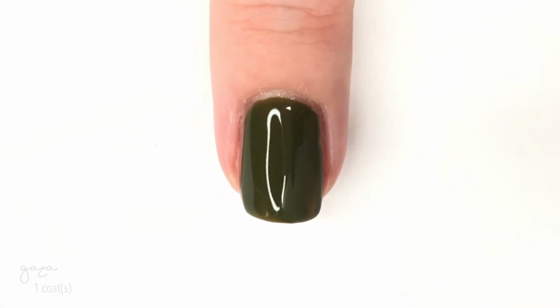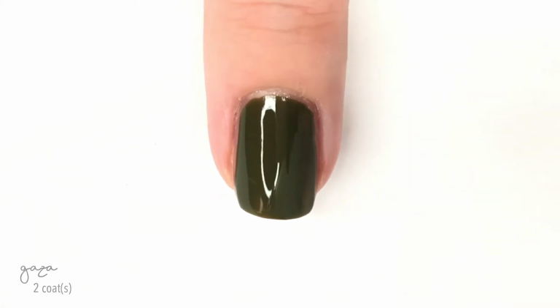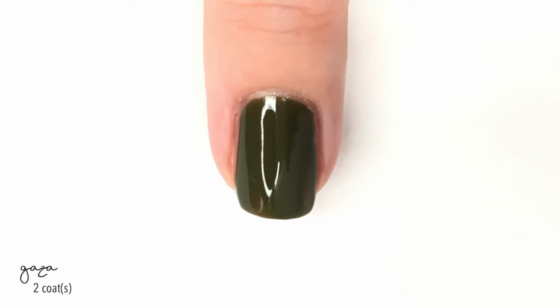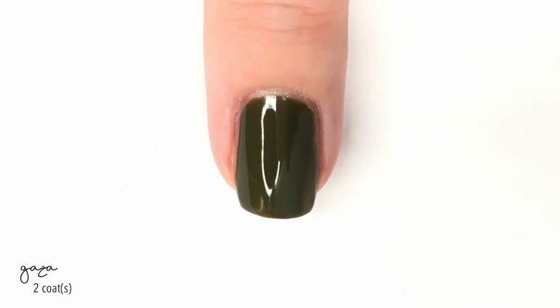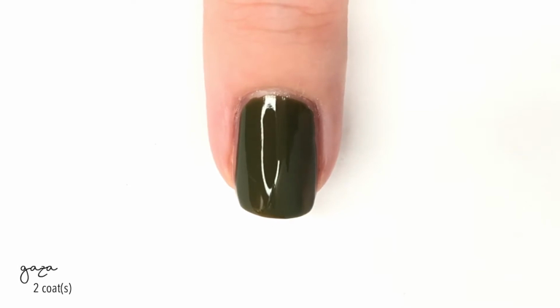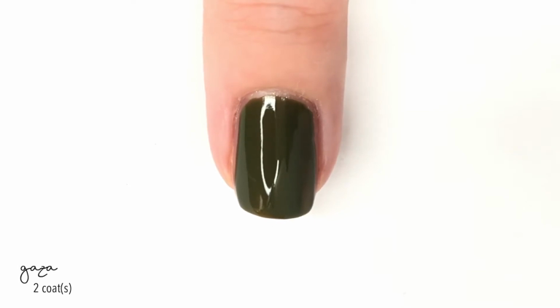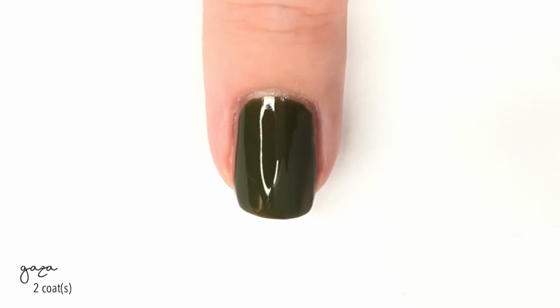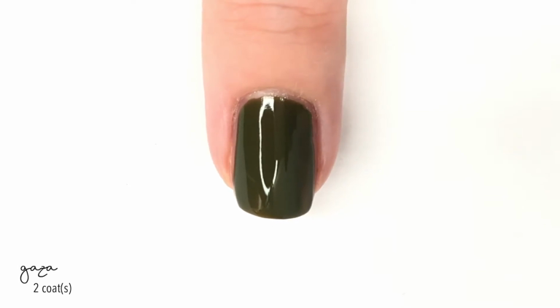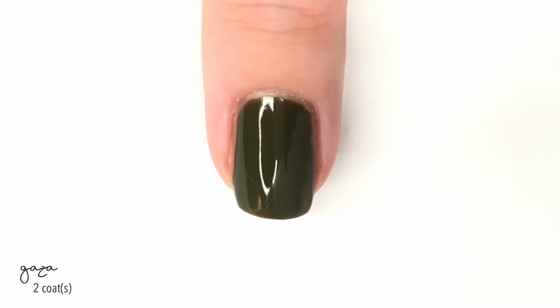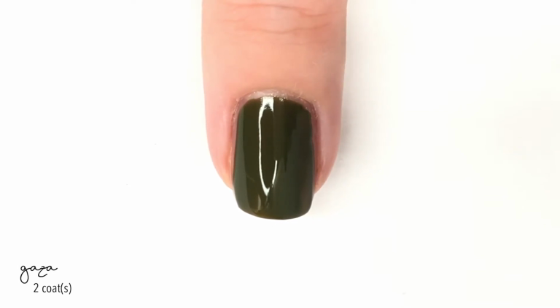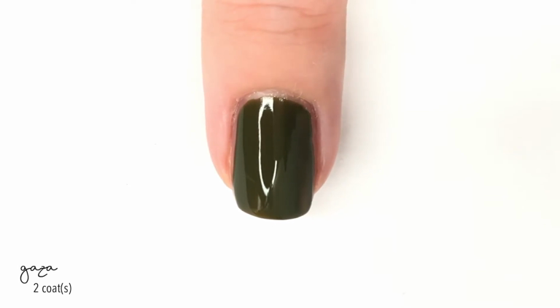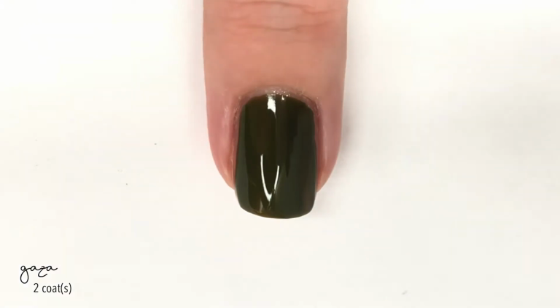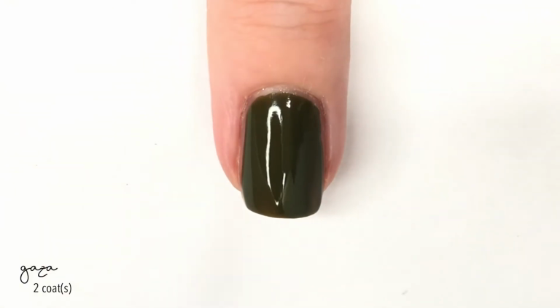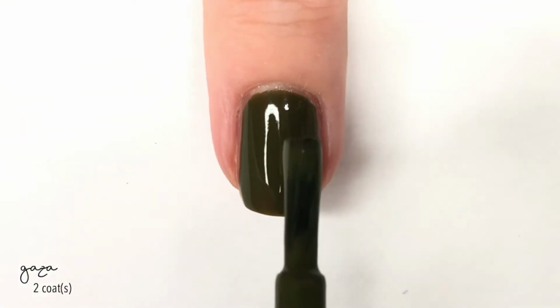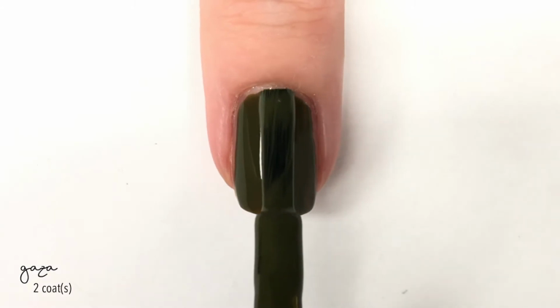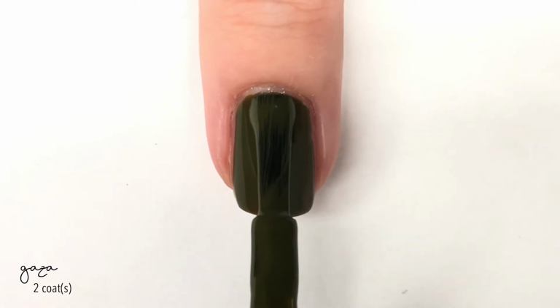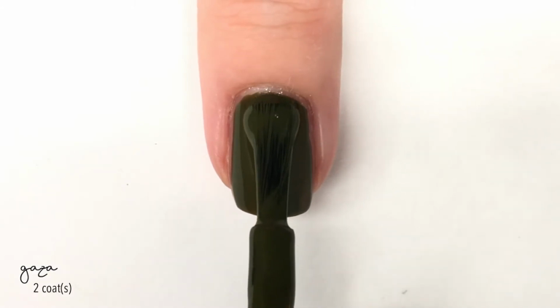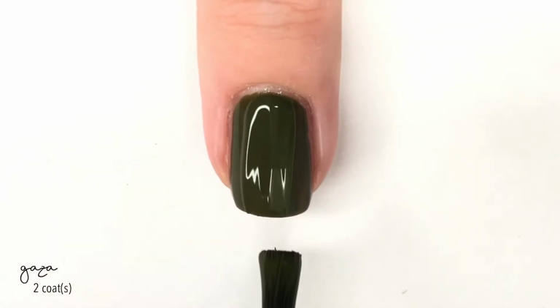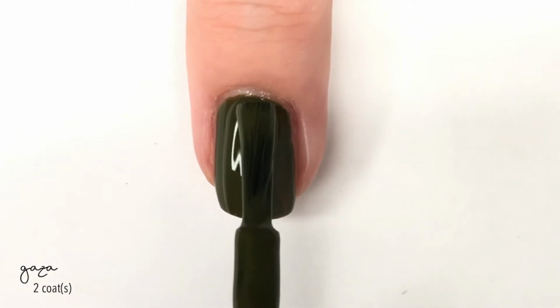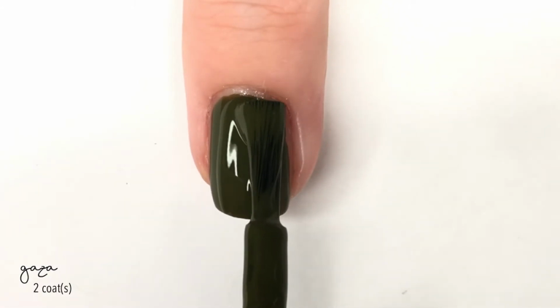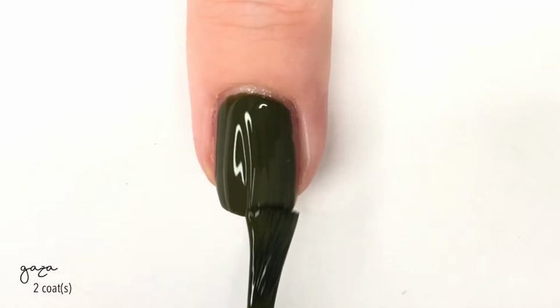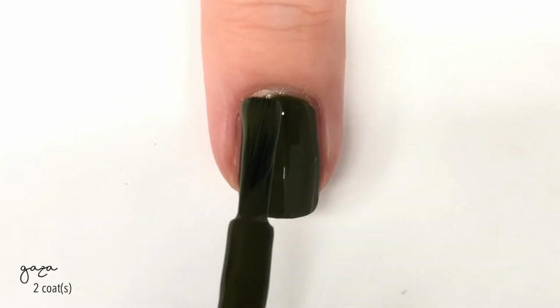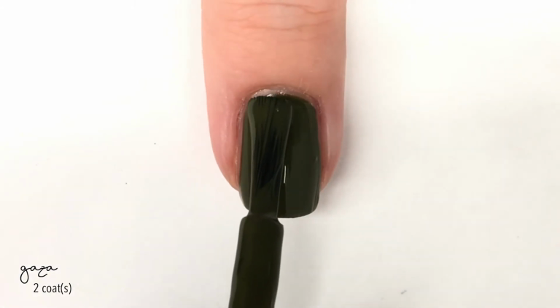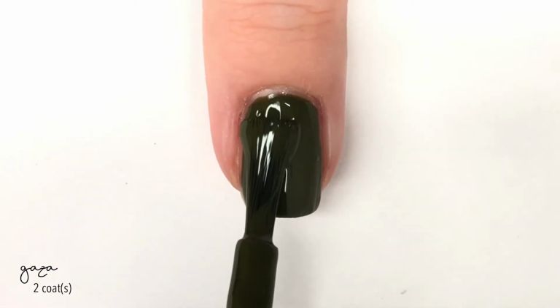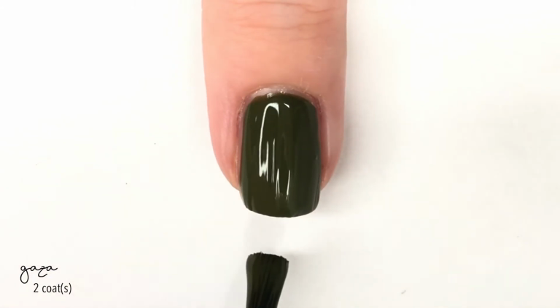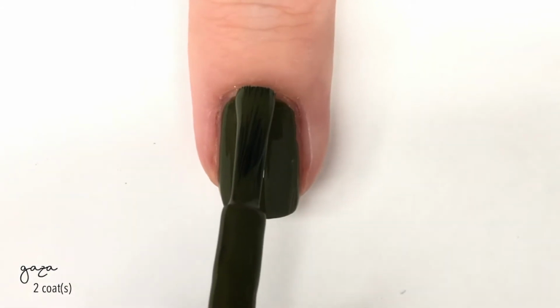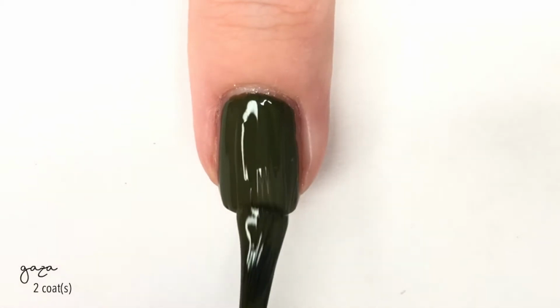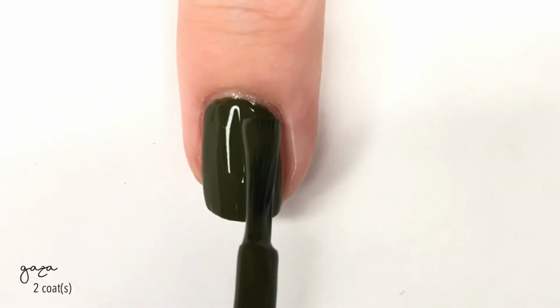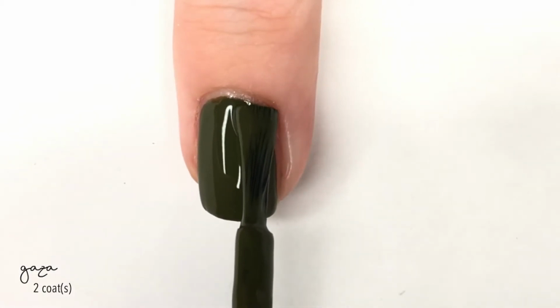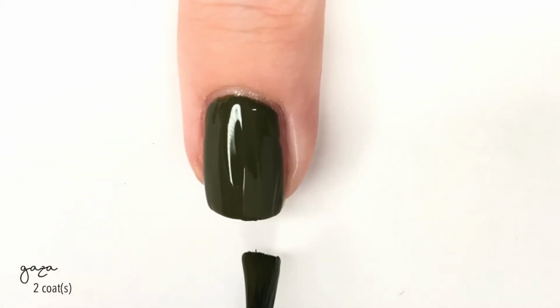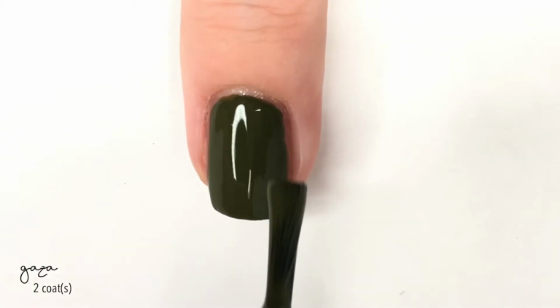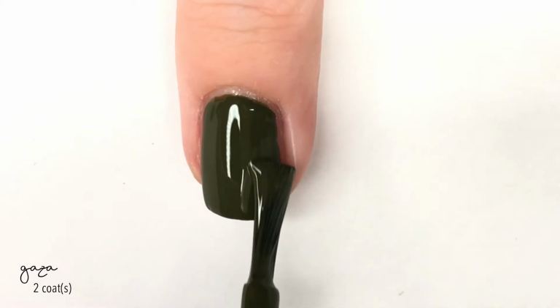This was also good with perfect coverage in two coats. The first coat was really close, but towards the tip of my nail I could still see through a bit, so I went ahead and did that second coat, and that brought us up to full coverage very, very quickly.